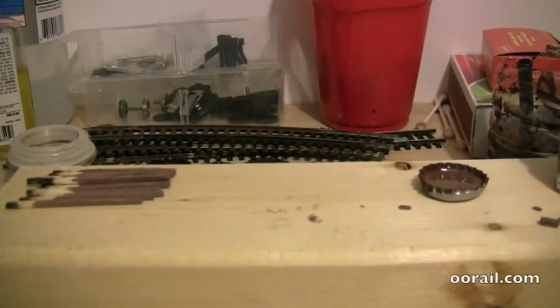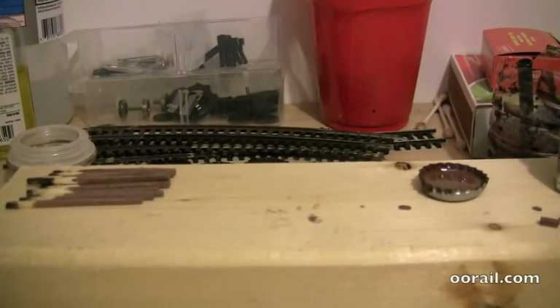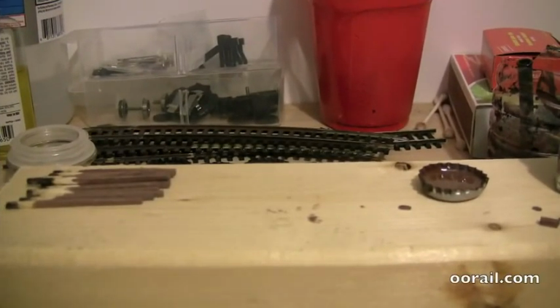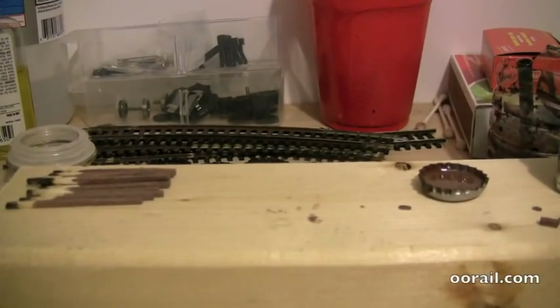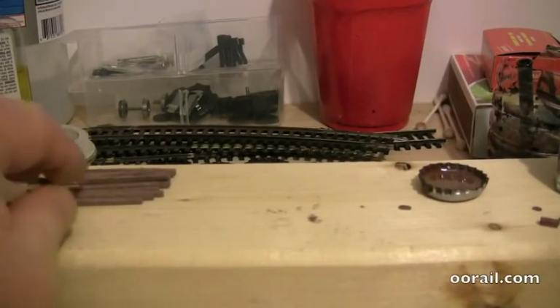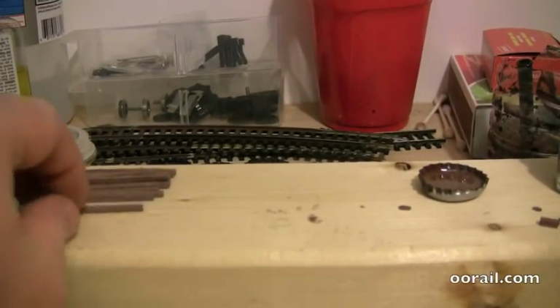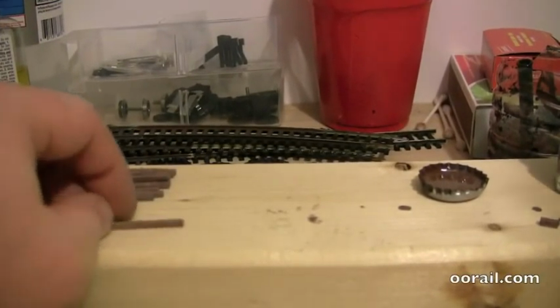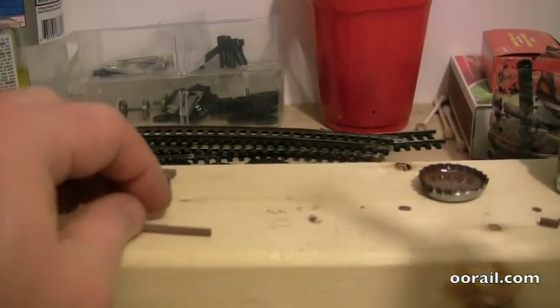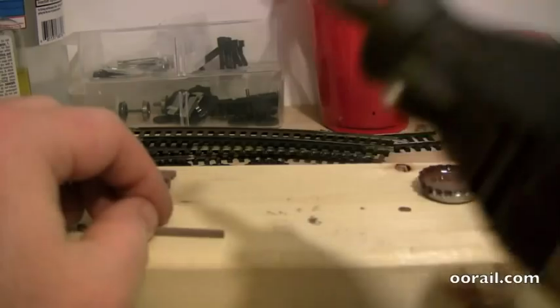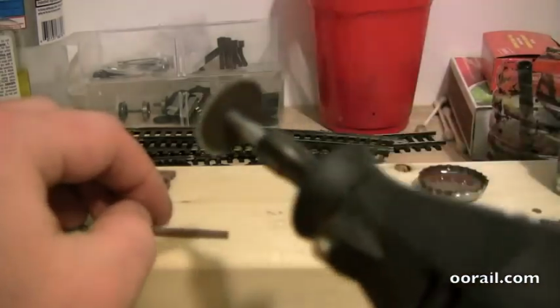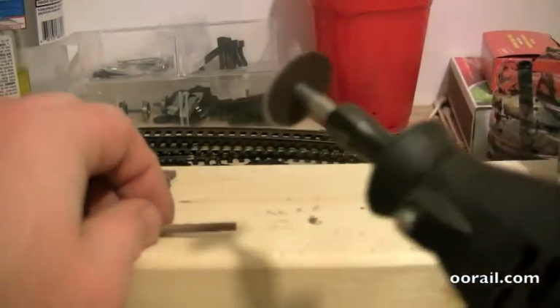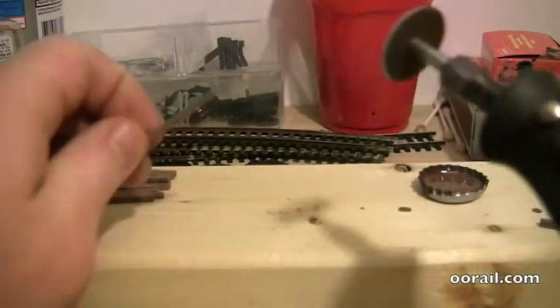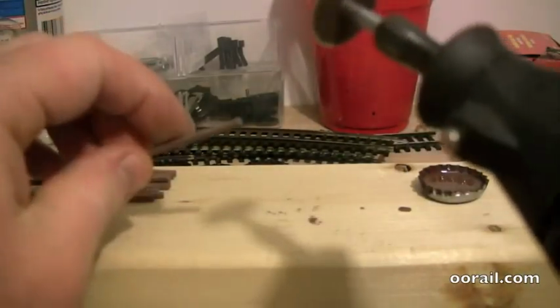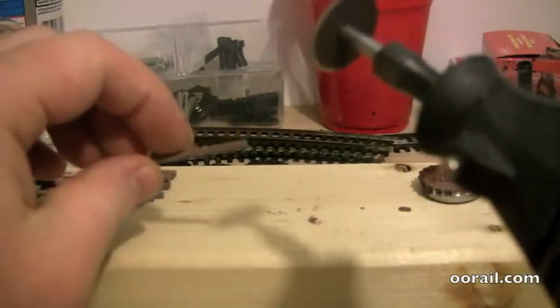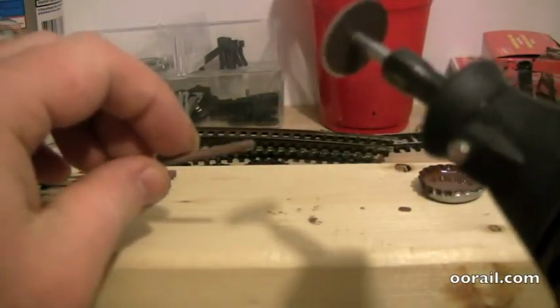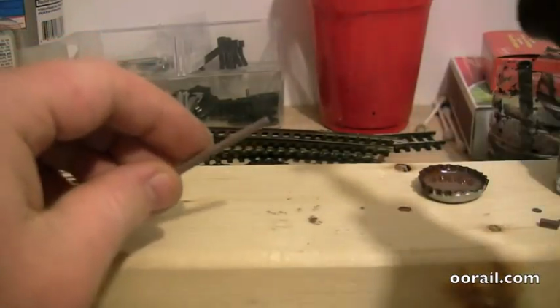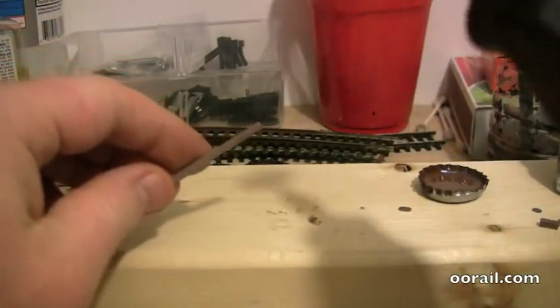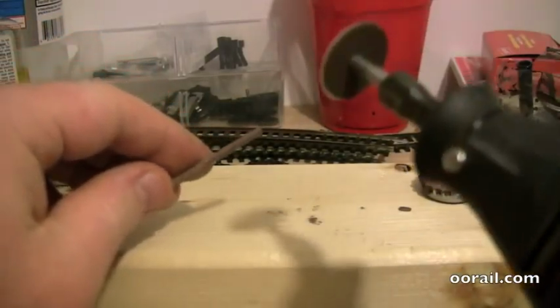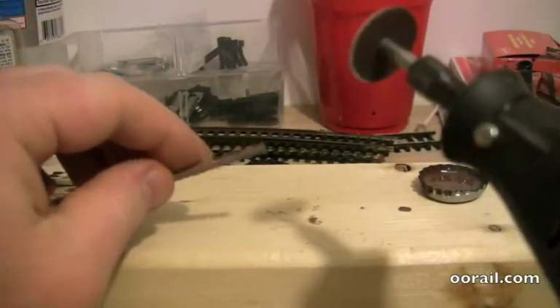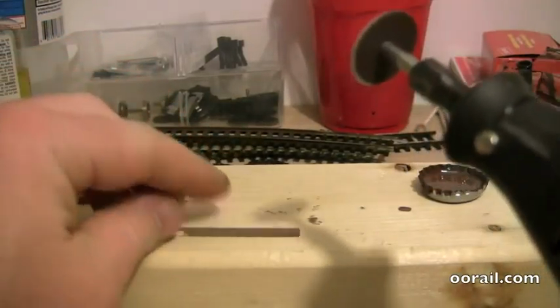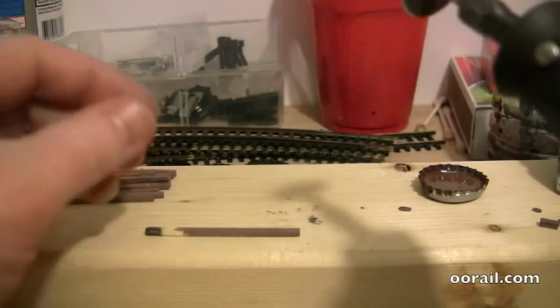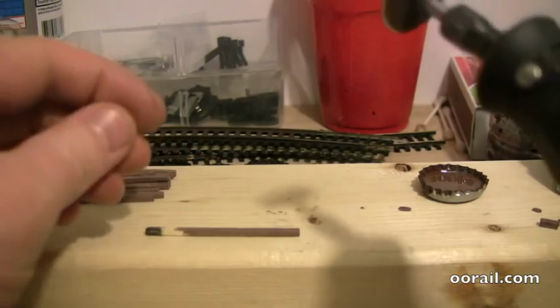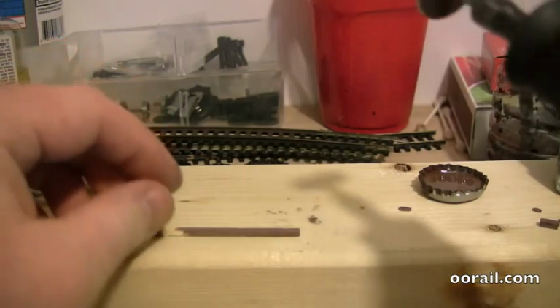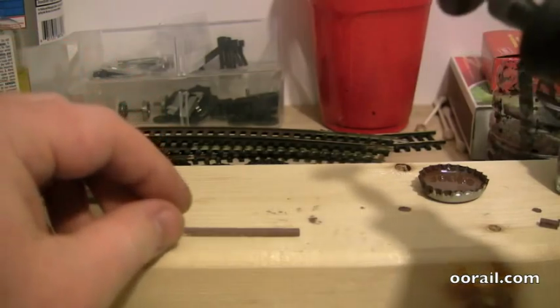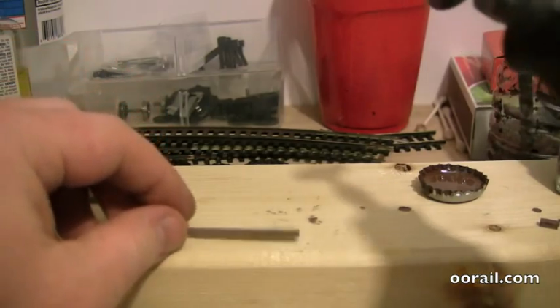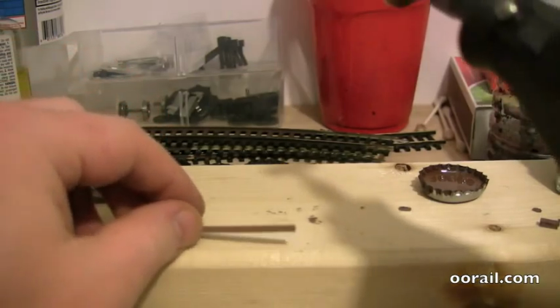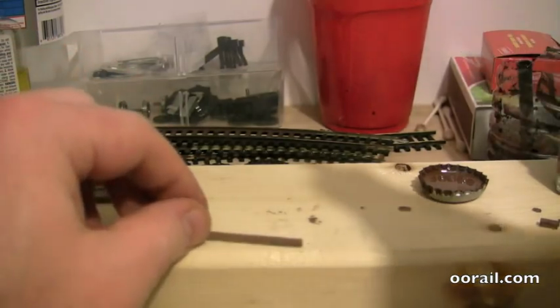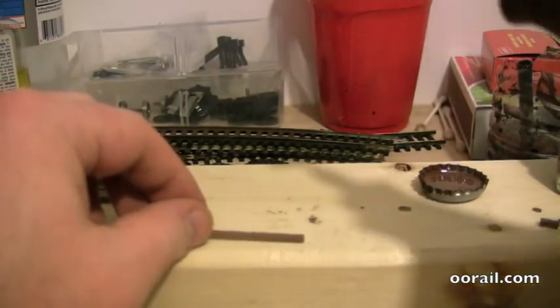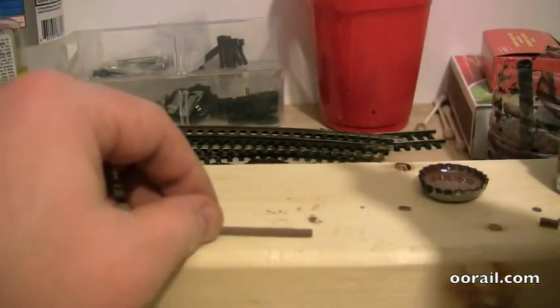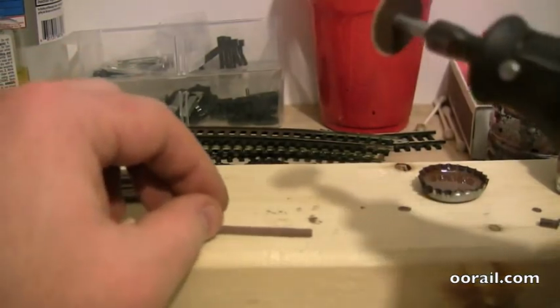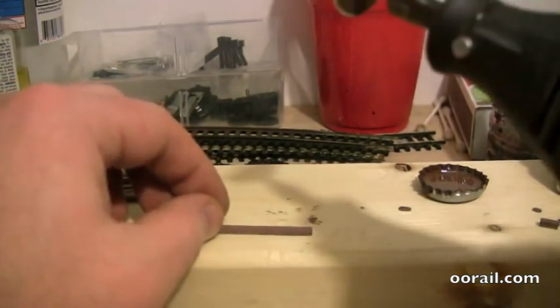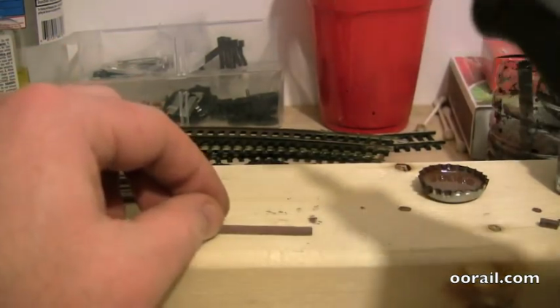I just wanted to show you a safer way to cut these. I know I was cutting them with the Dremel tool, and there's actually a much safer way to cut with the Dremel tool to save yourself losing a finger or getting a nasty cut.